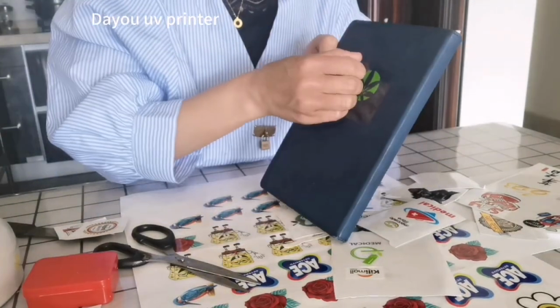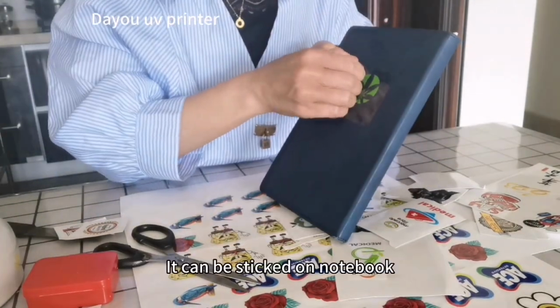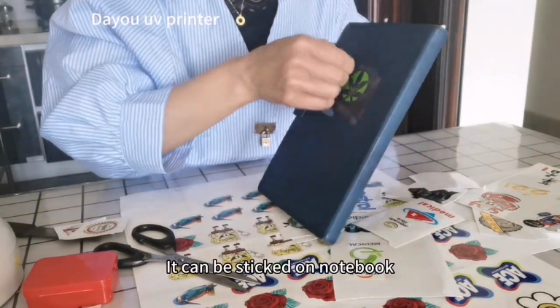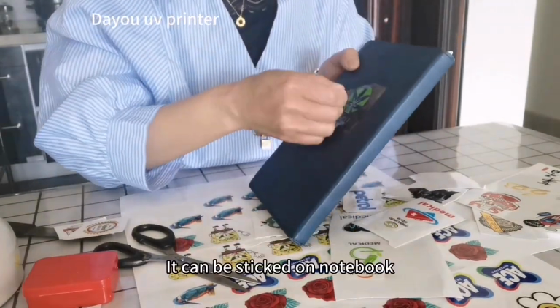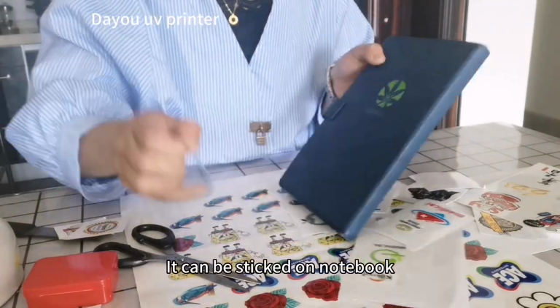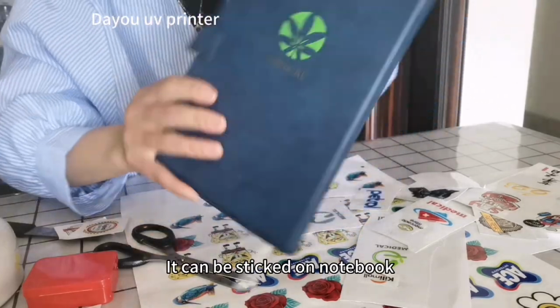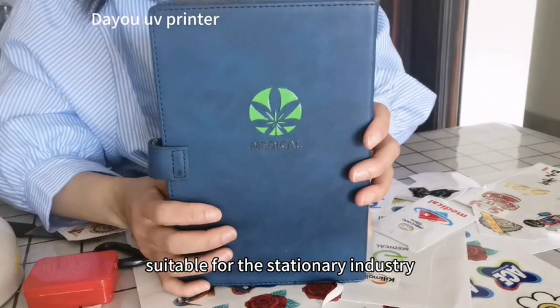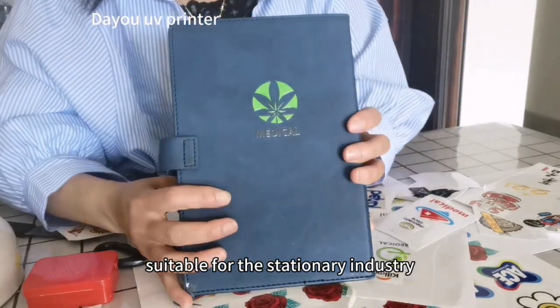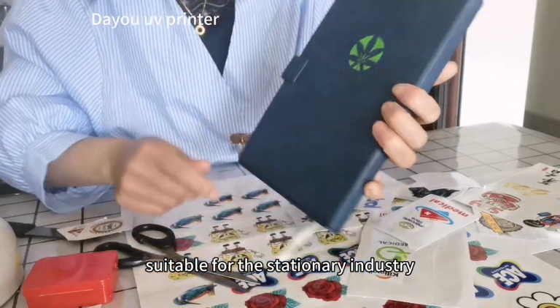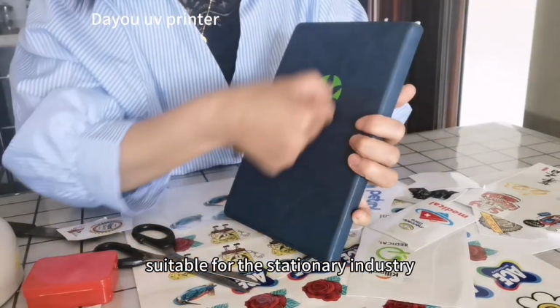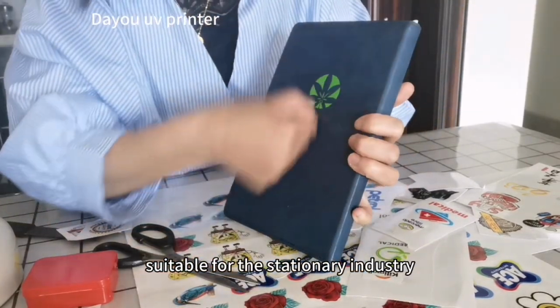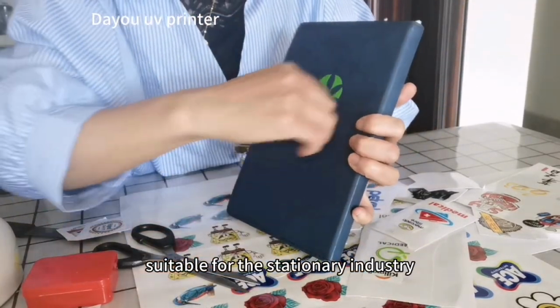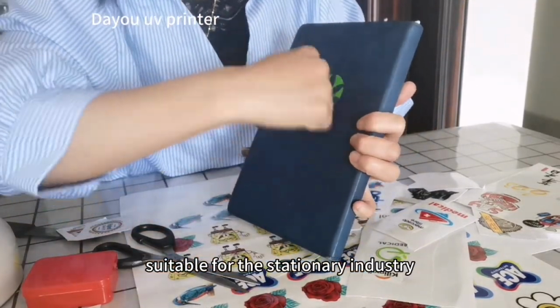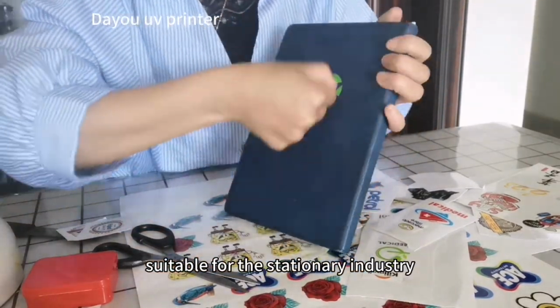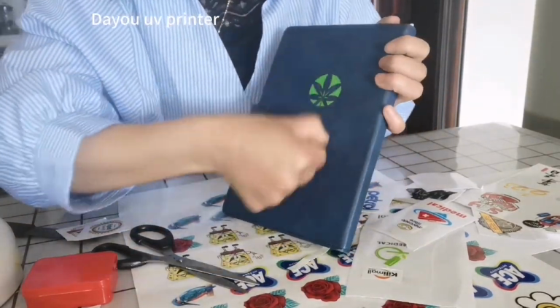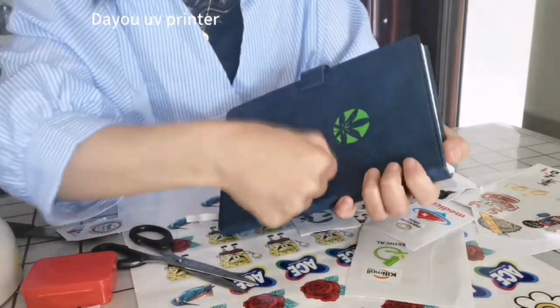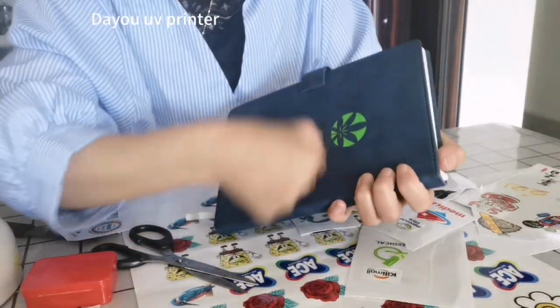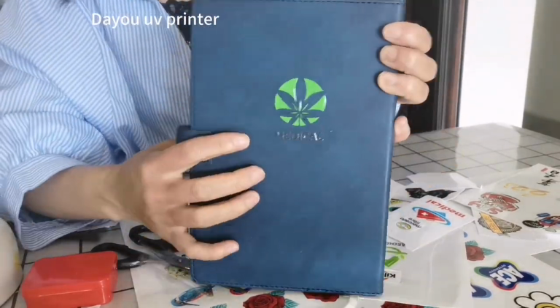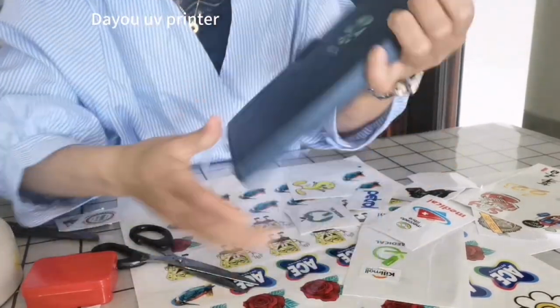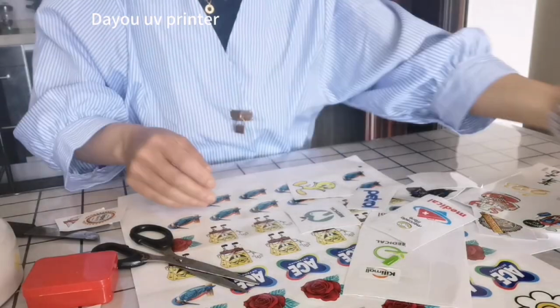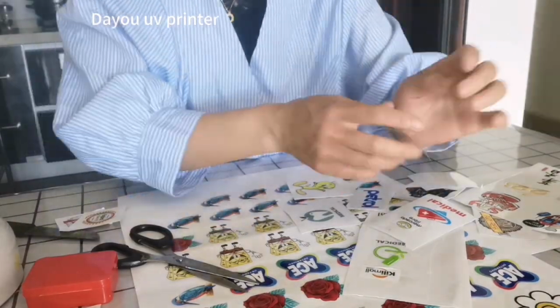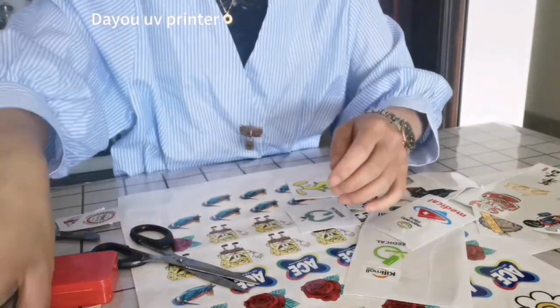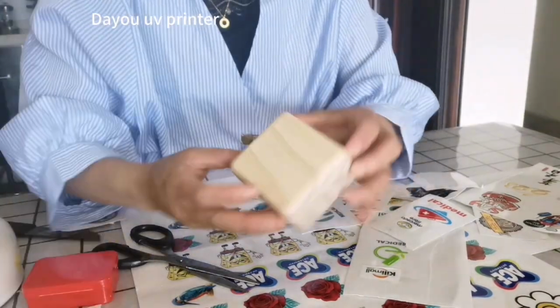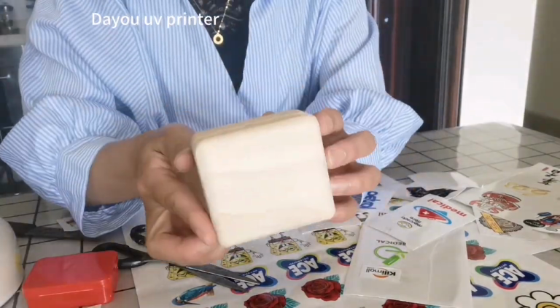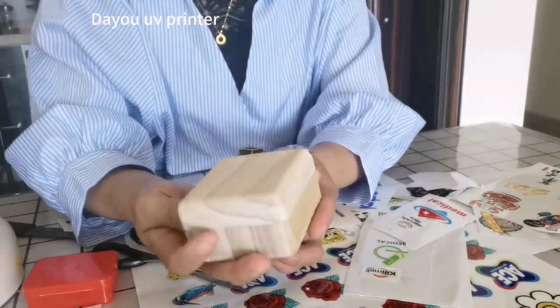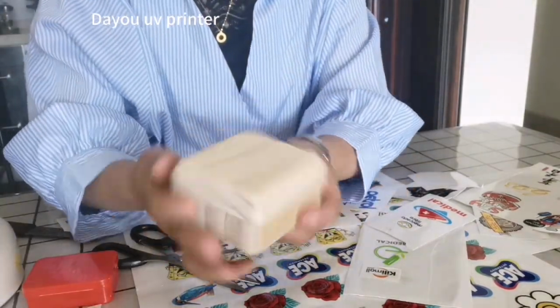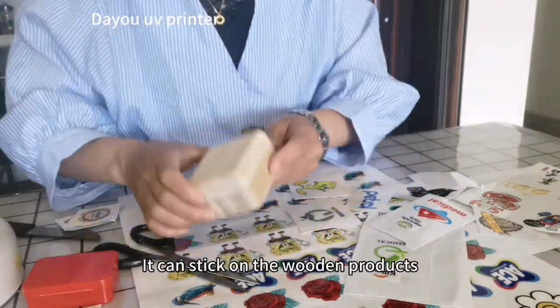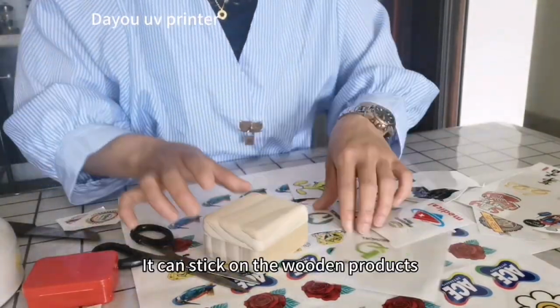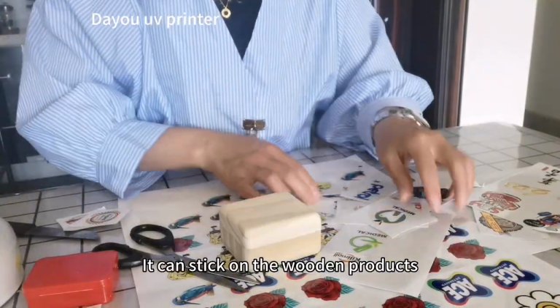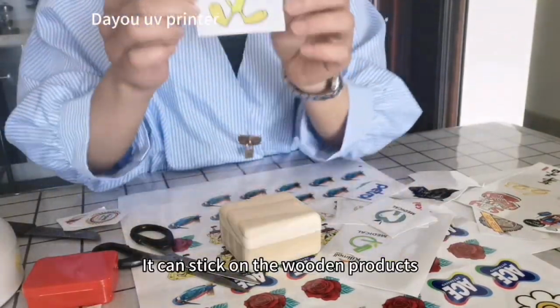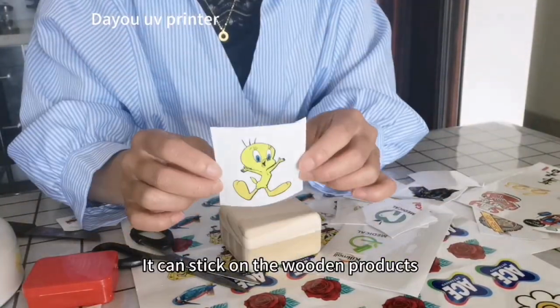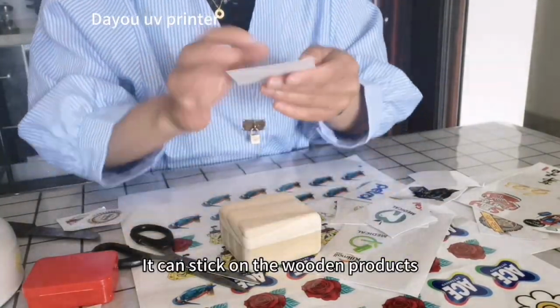It can be stuck on notebooks, suitable for the stationery industry. It can also be stuck on wooden products.